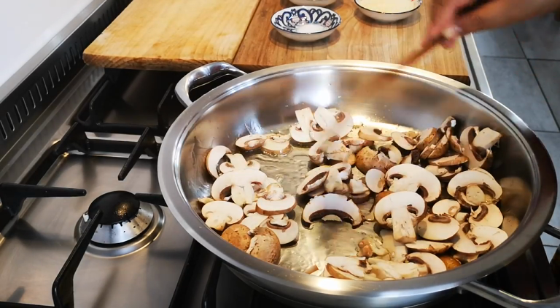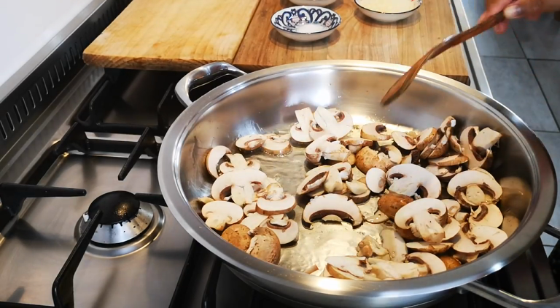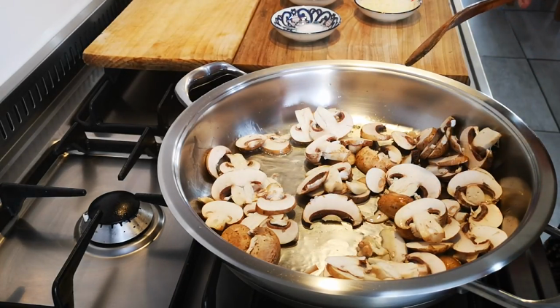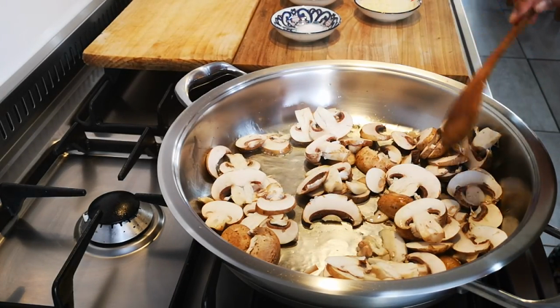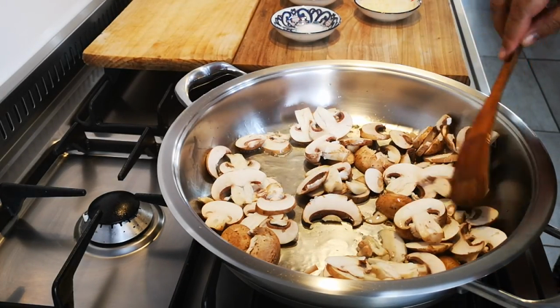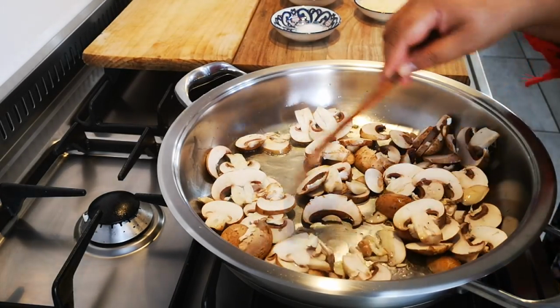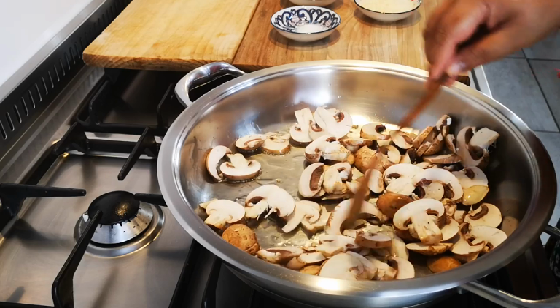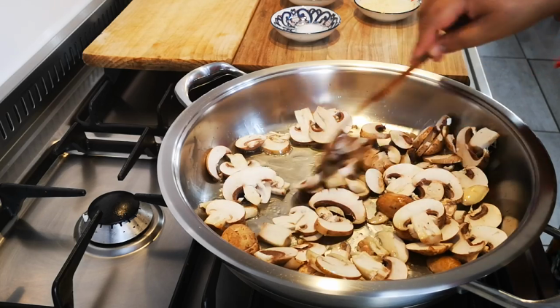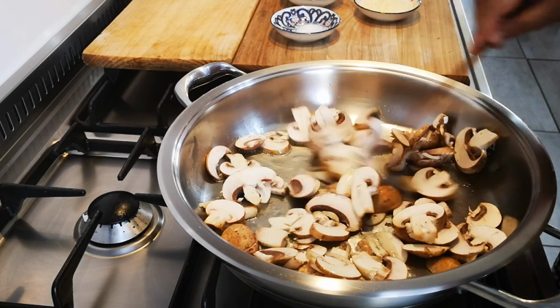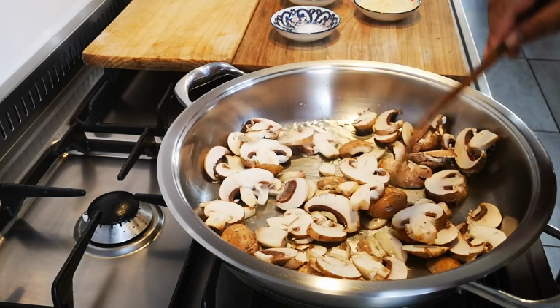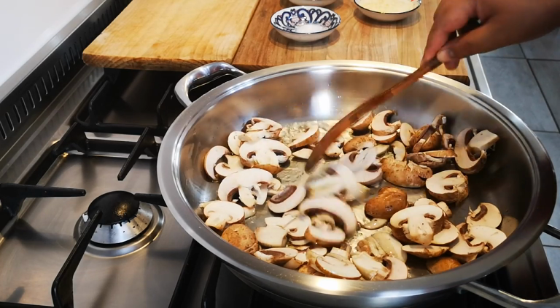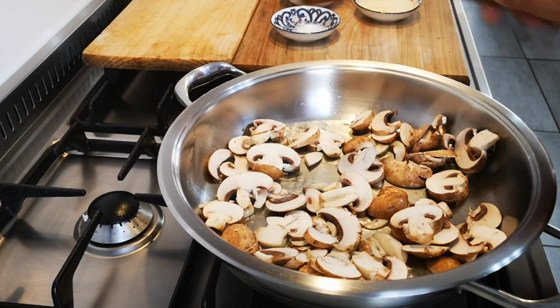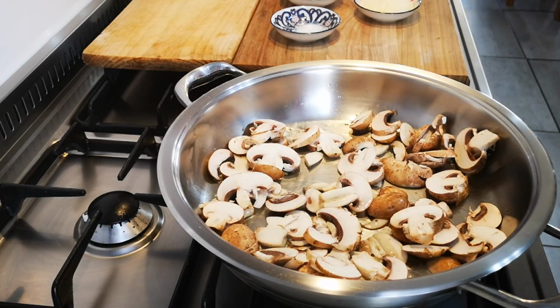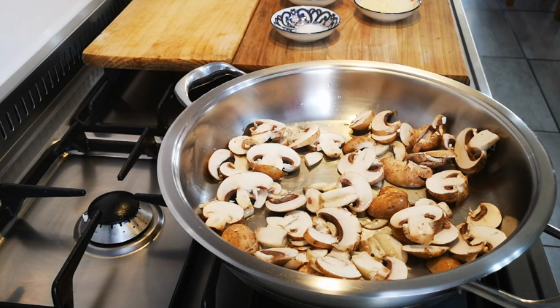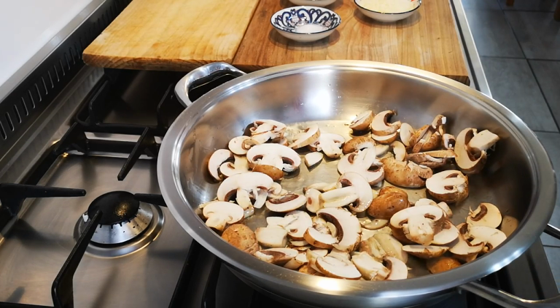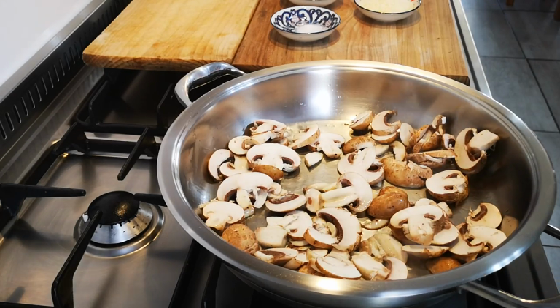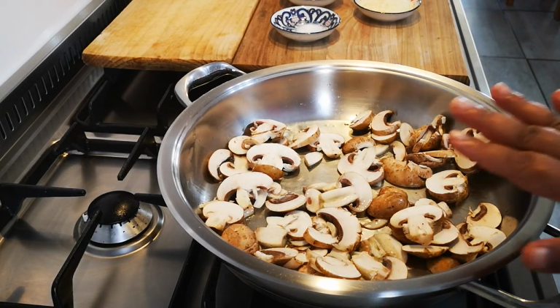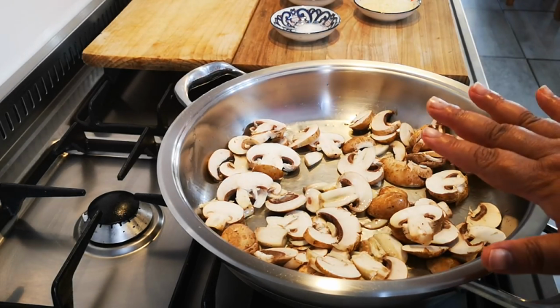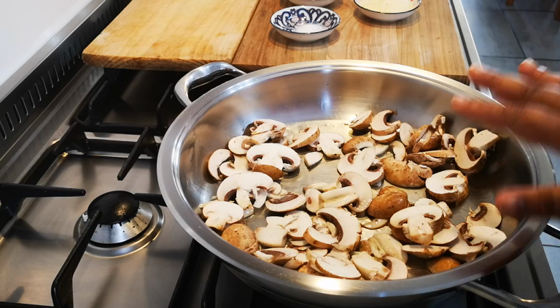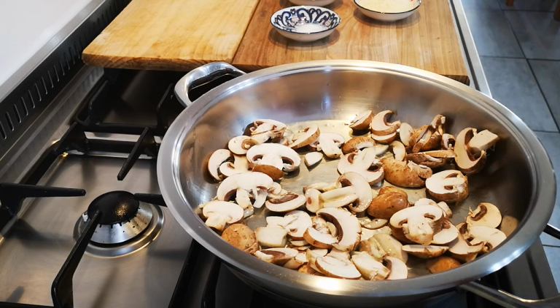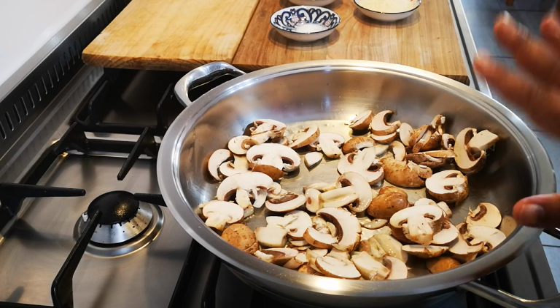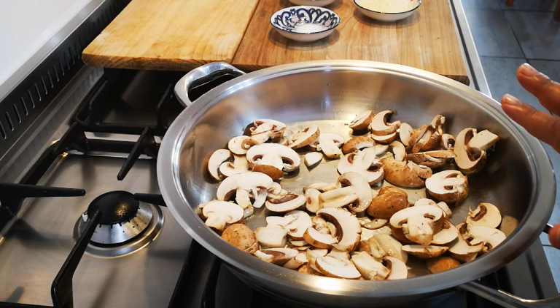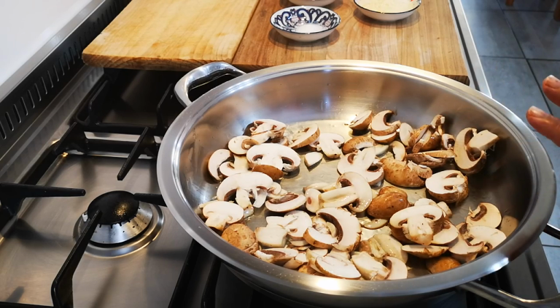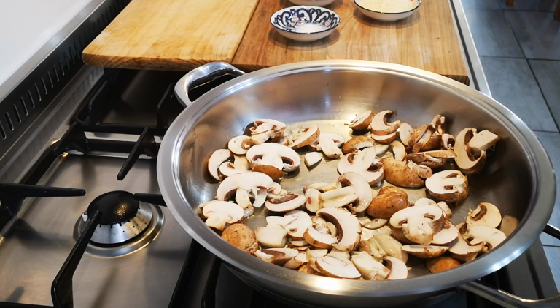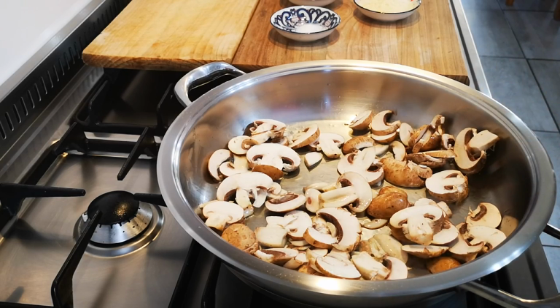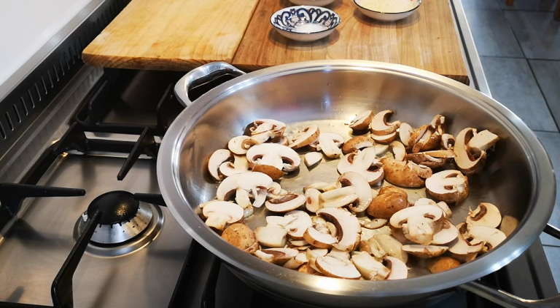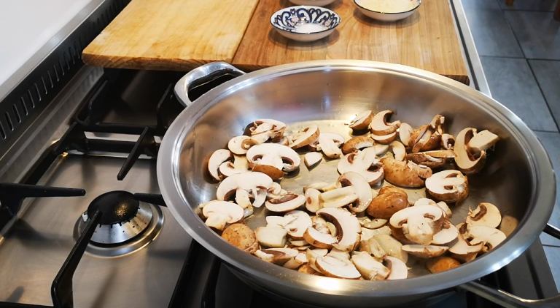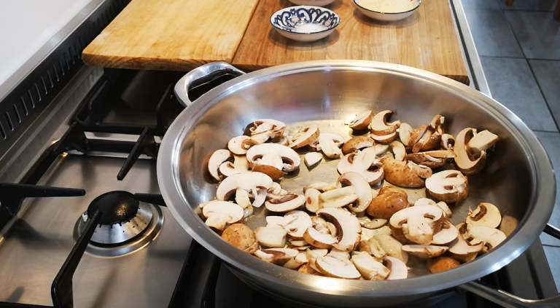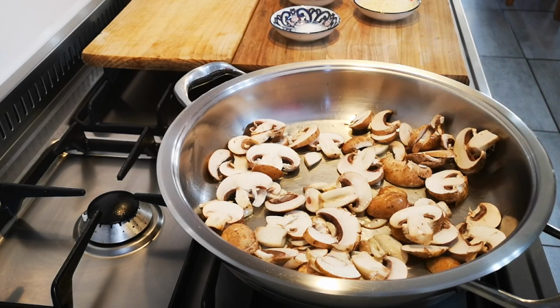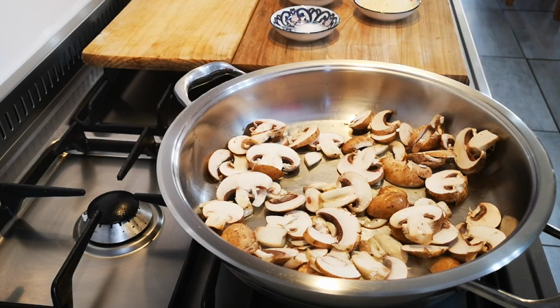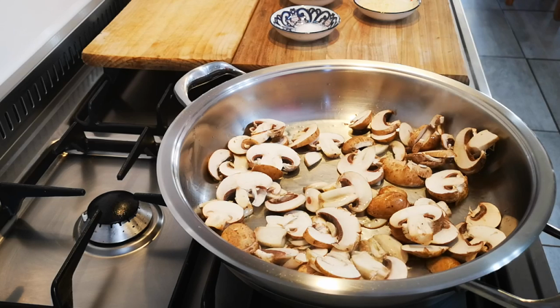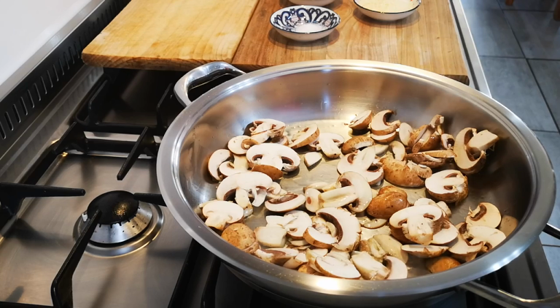Just let that go, and while this is frying away I'm going to chop about three to four cloves of garlic.